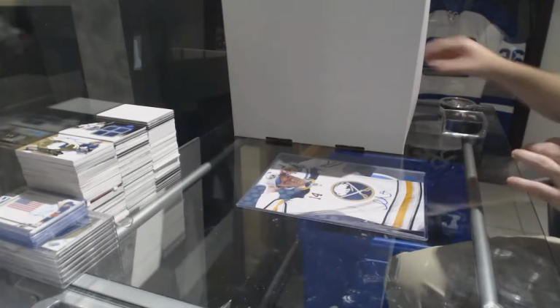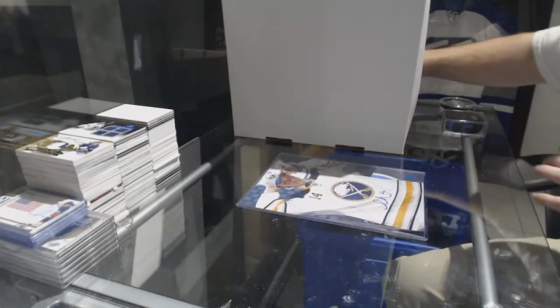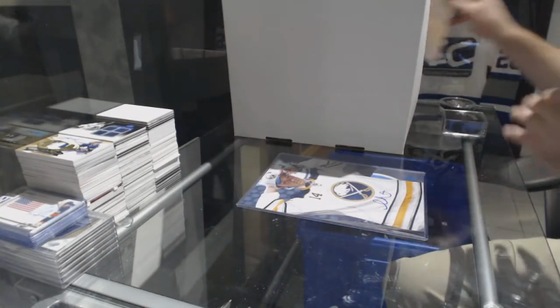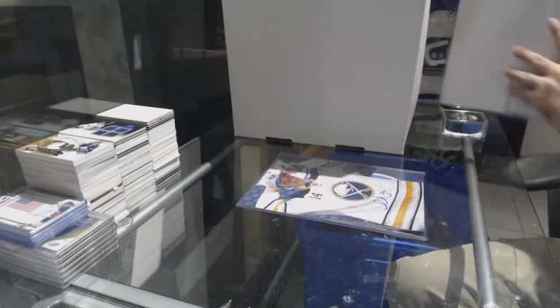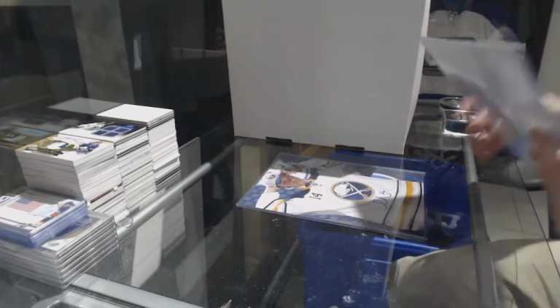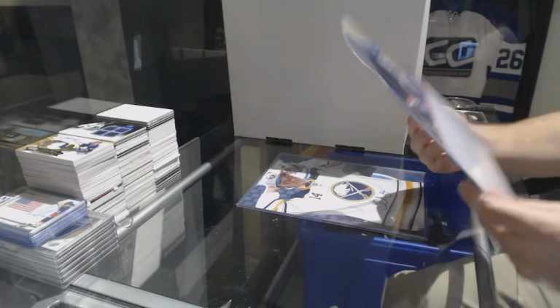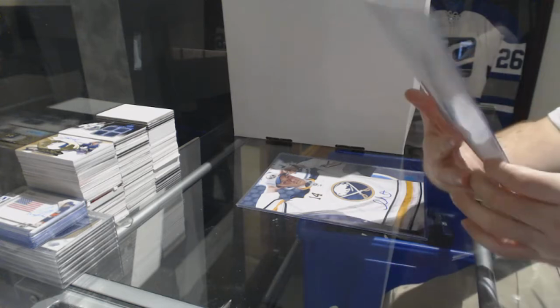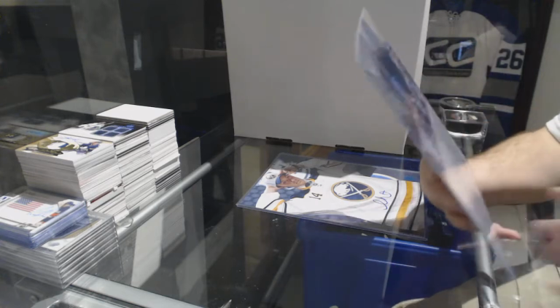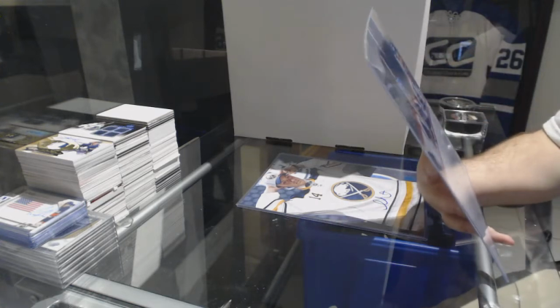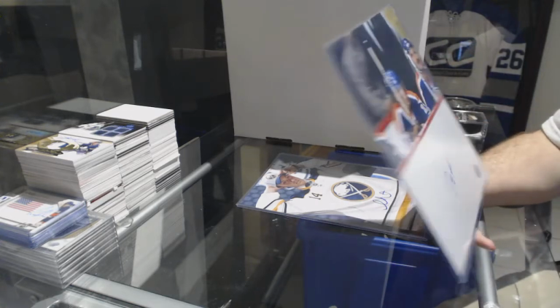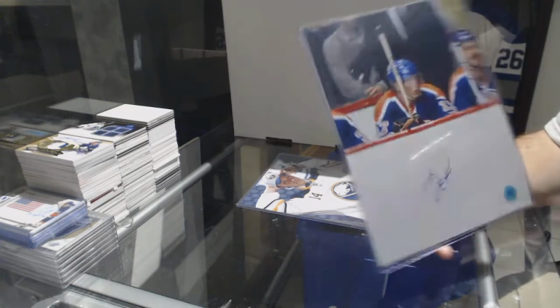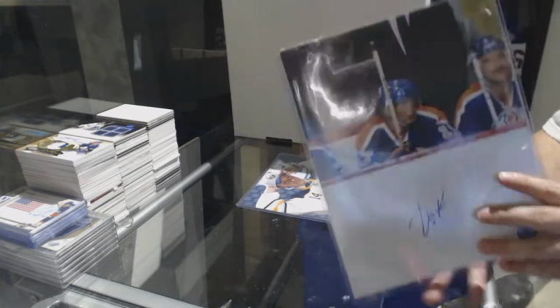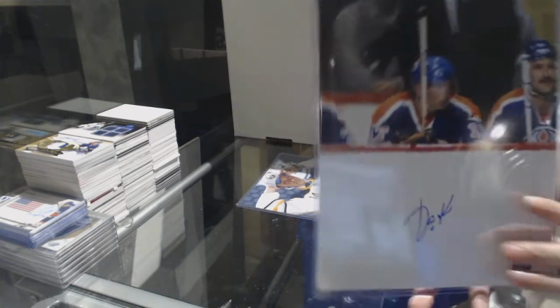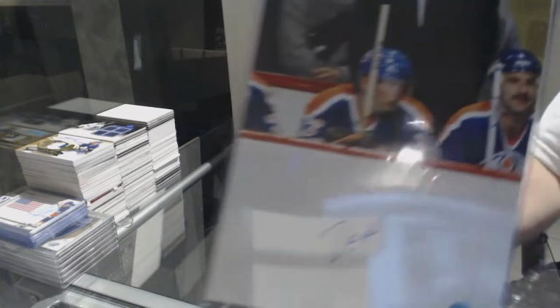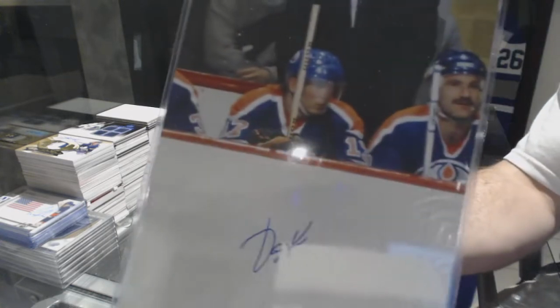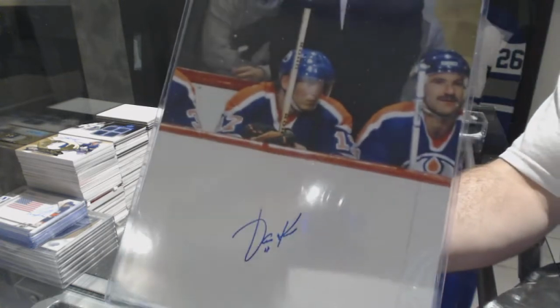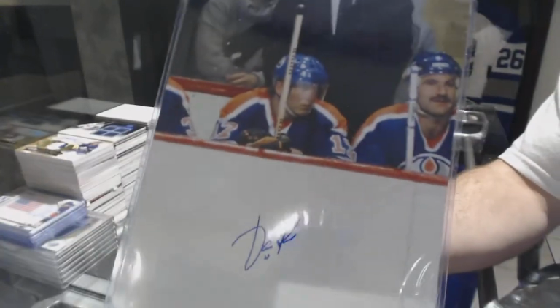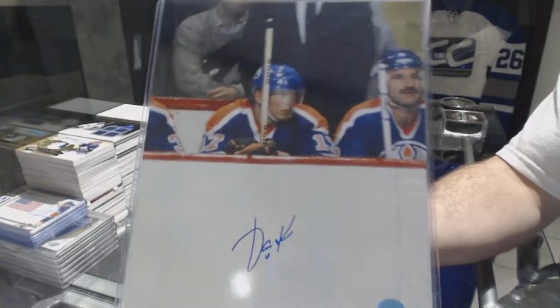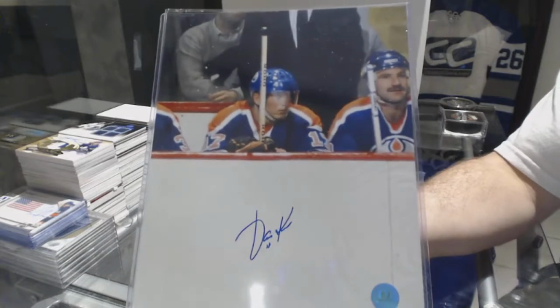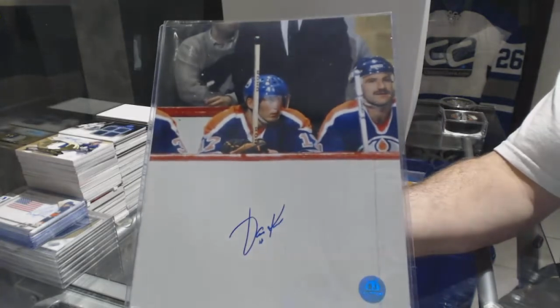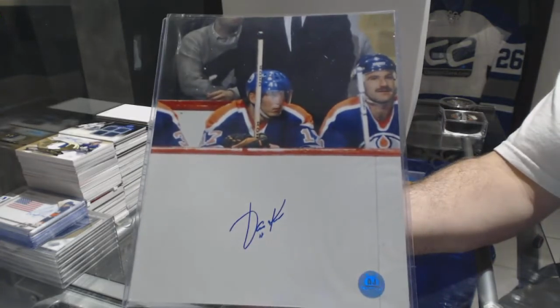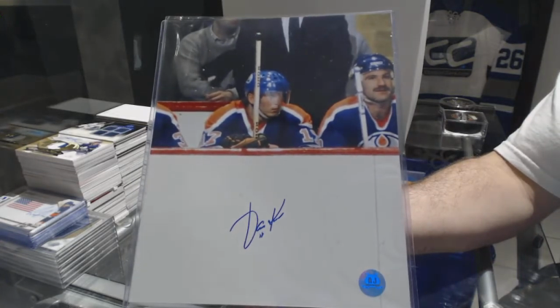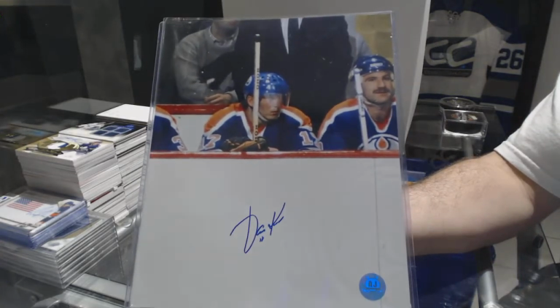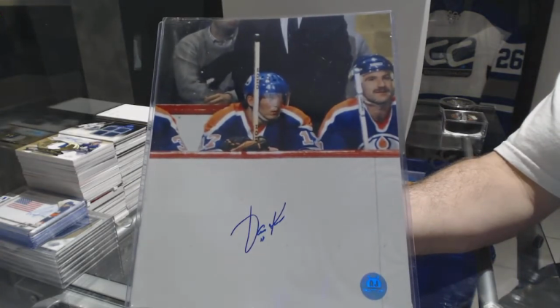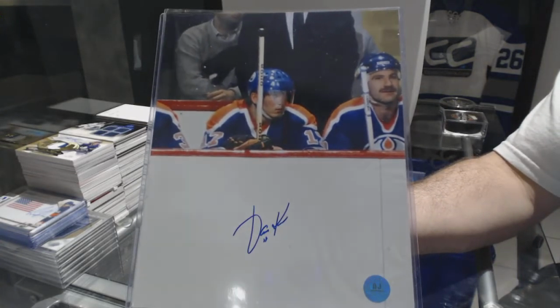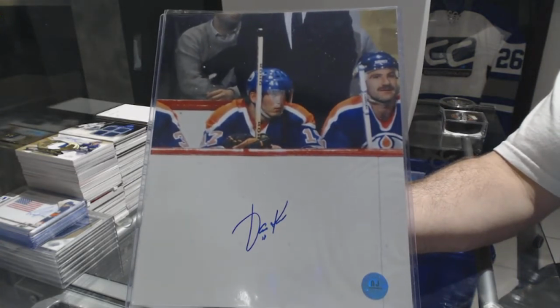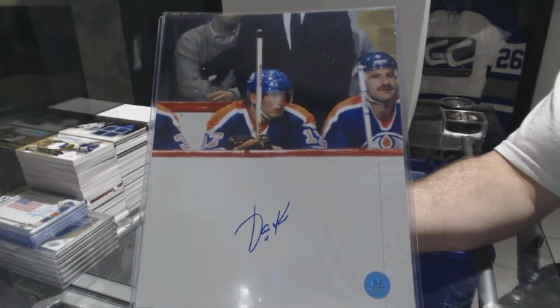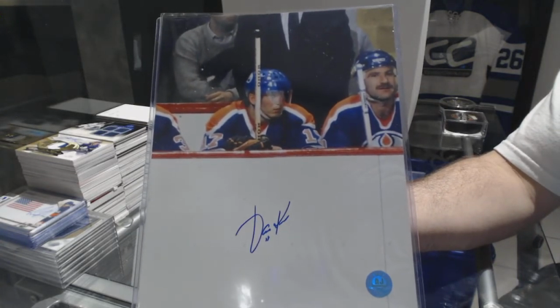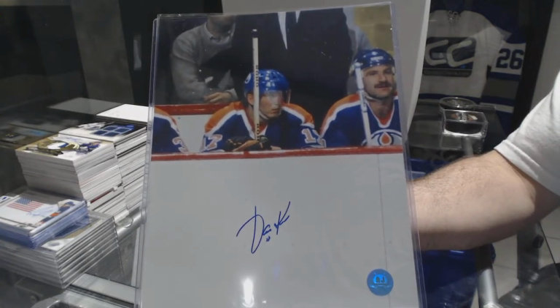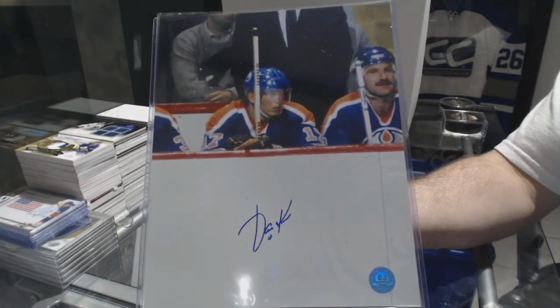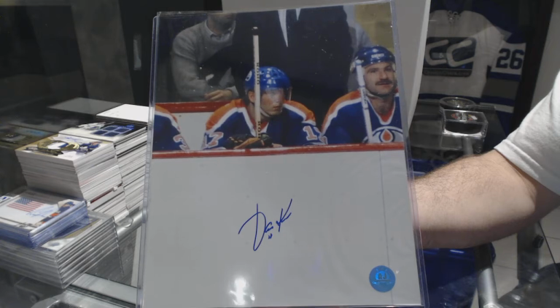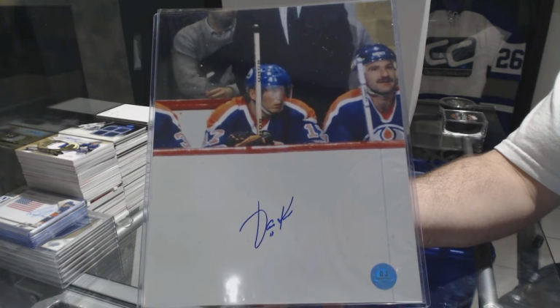An 8x10 Autograph Puck for the Oilers — Yari Curry.